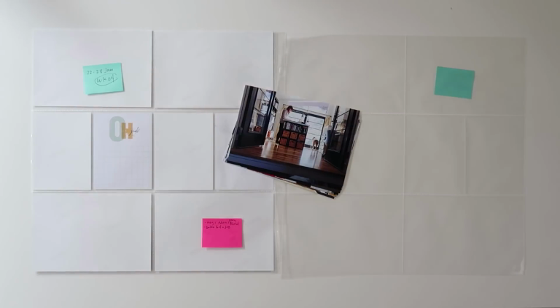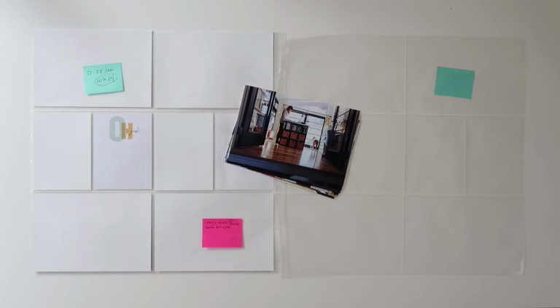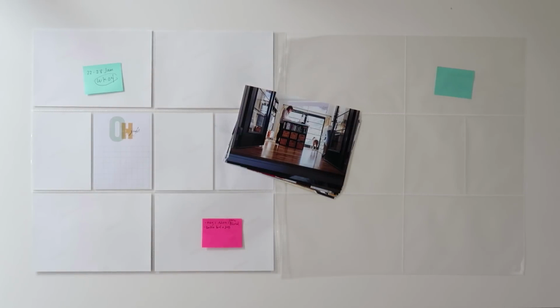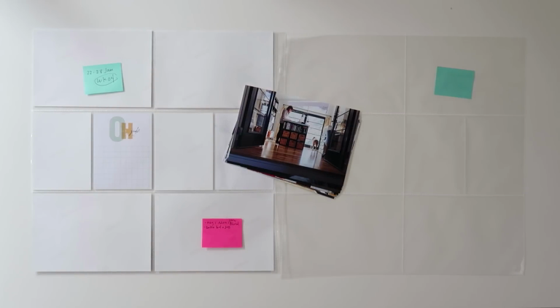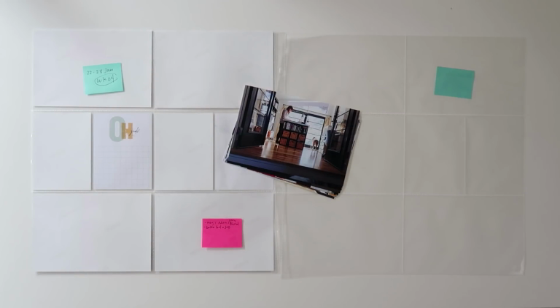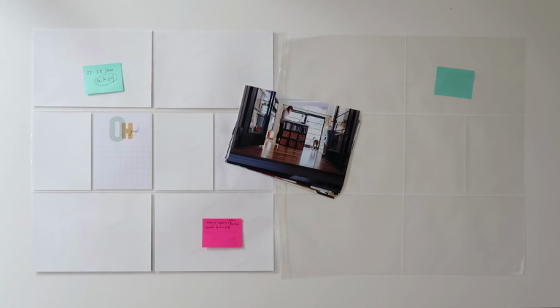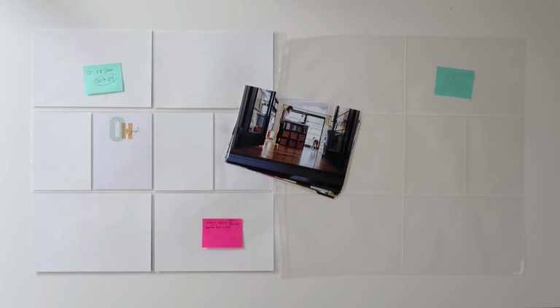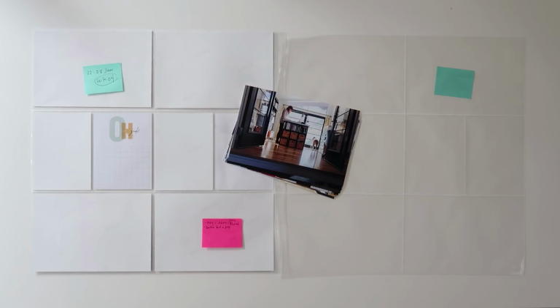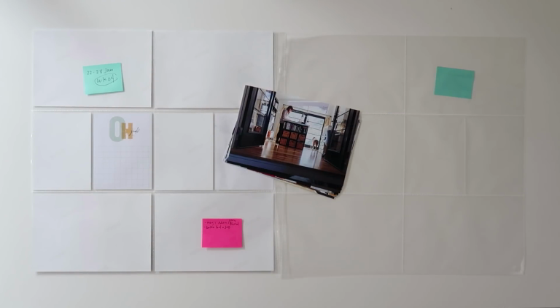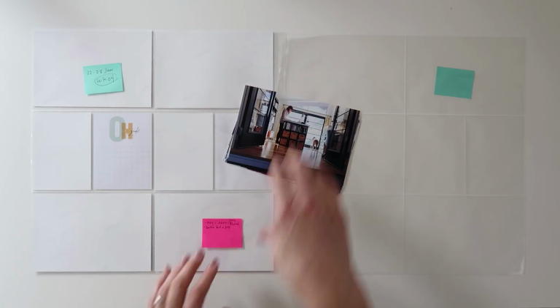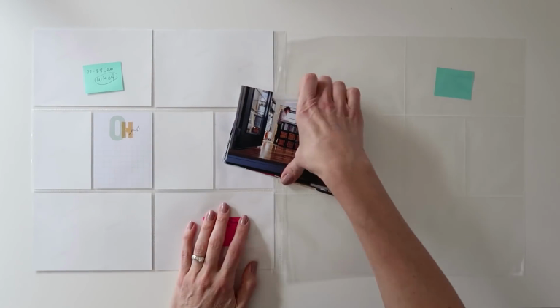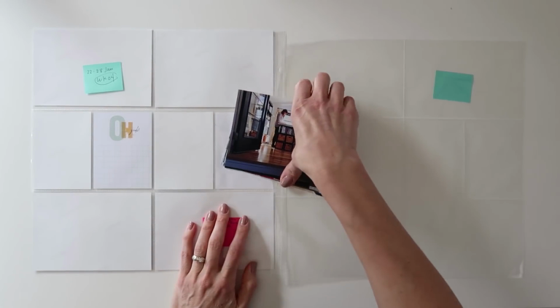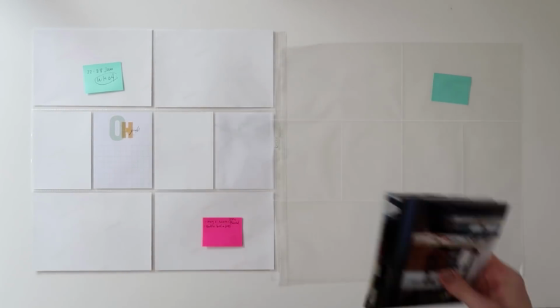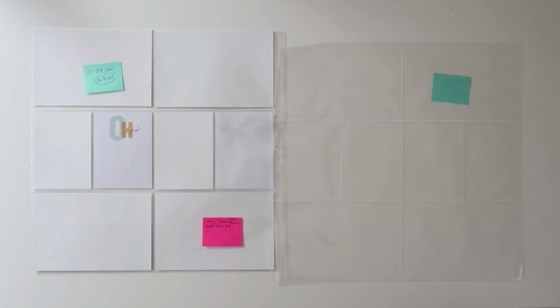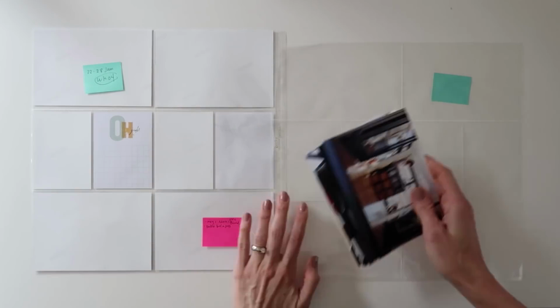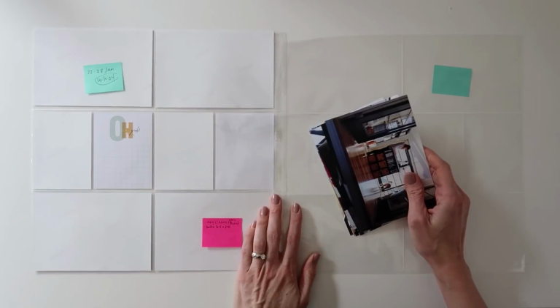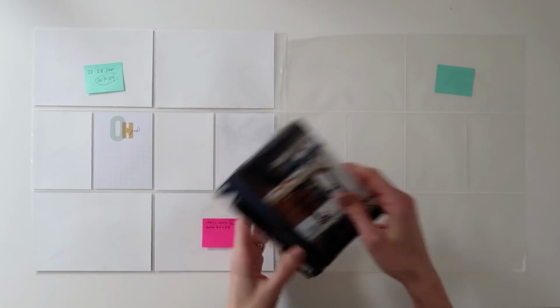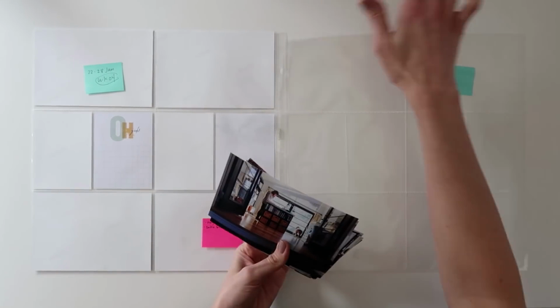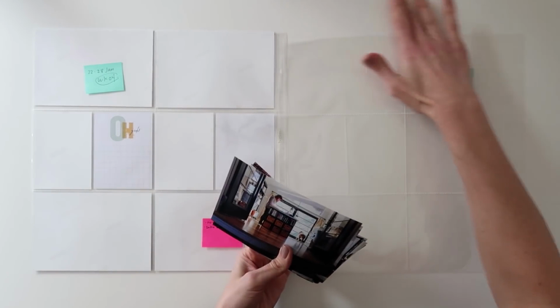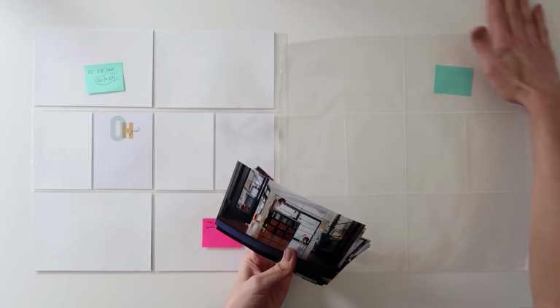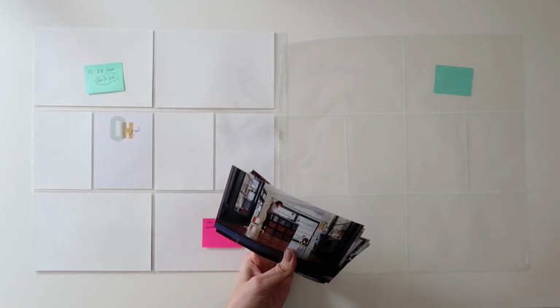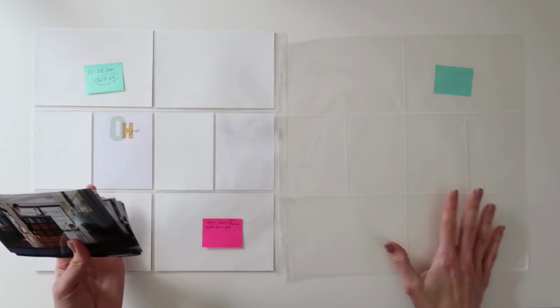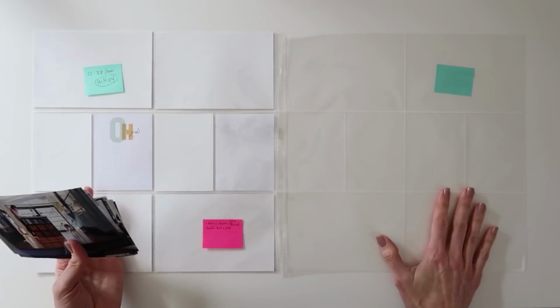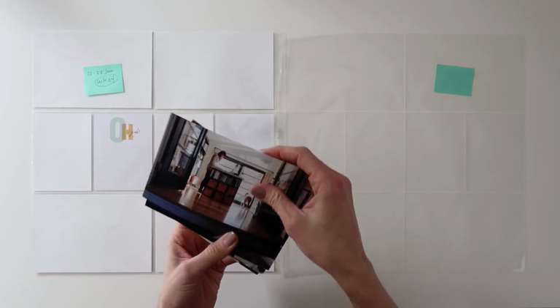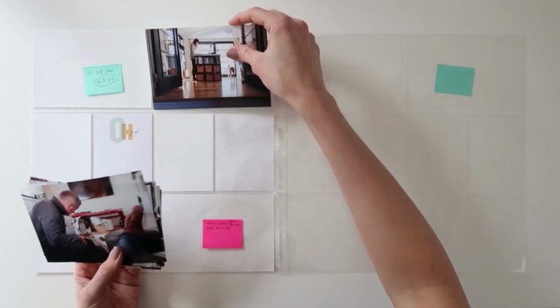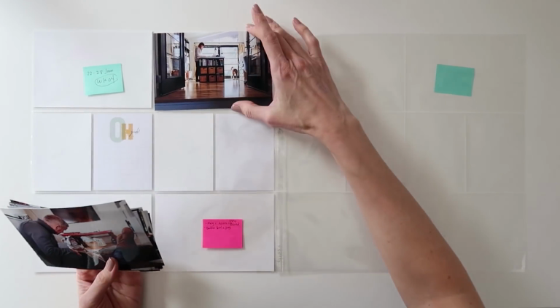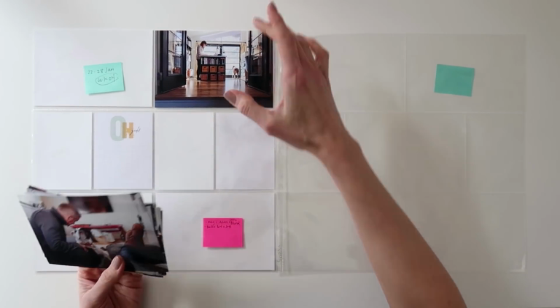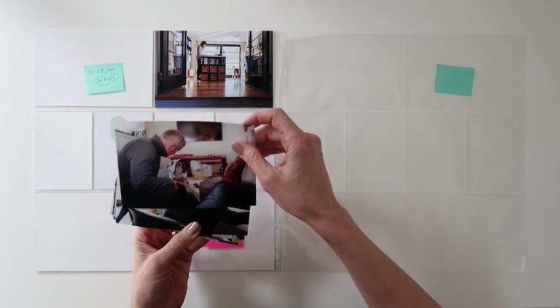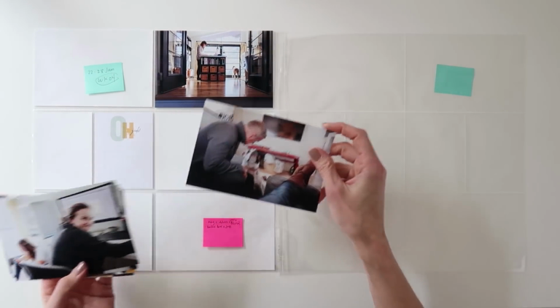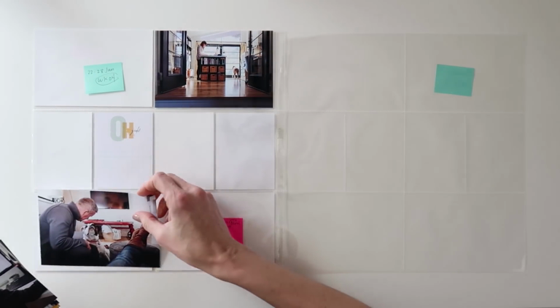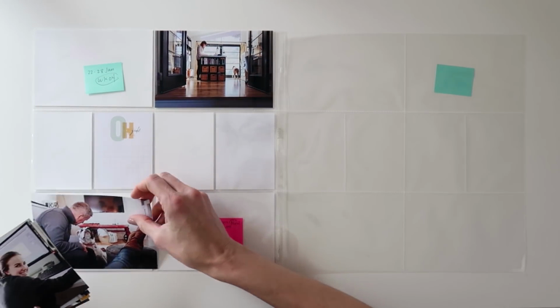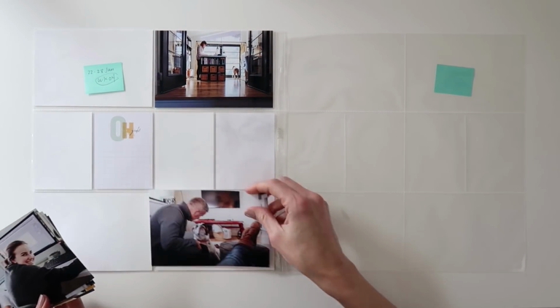Hey you guys, it's Amy Gretchen. I have another Project Life Process video for you today. This one is week four from 2018.